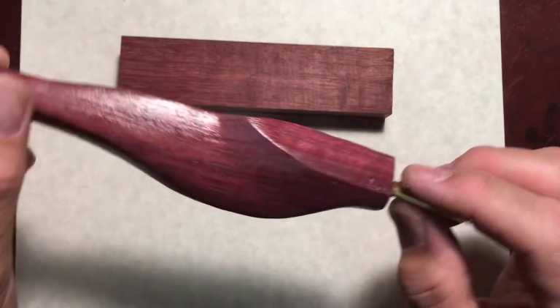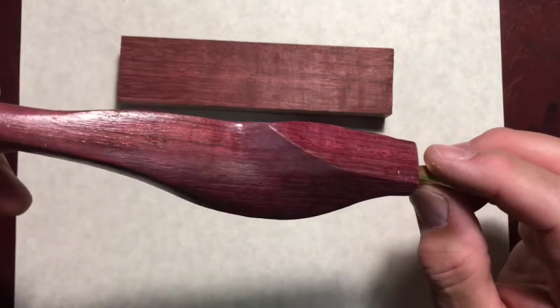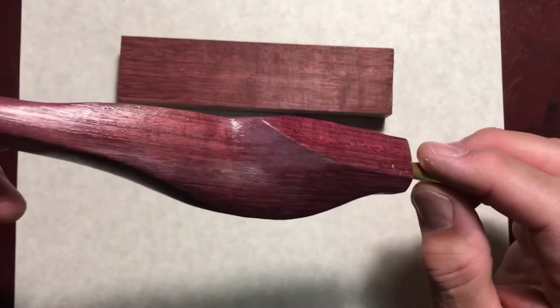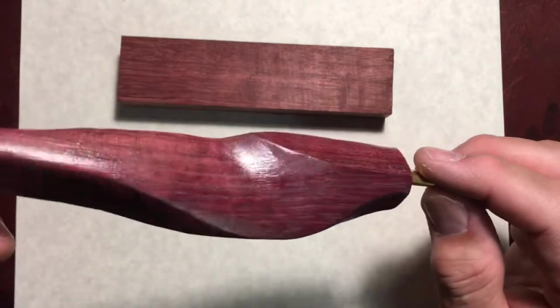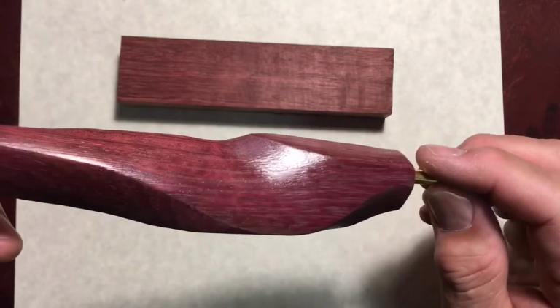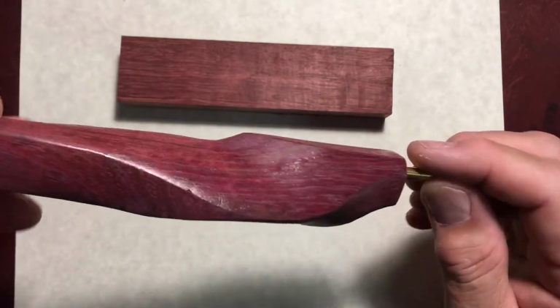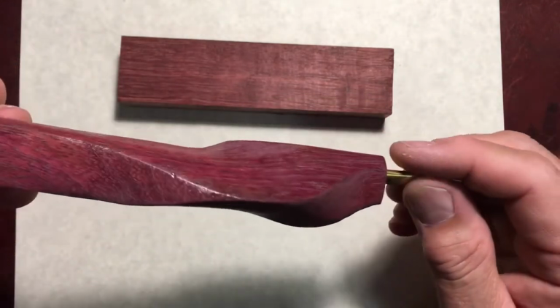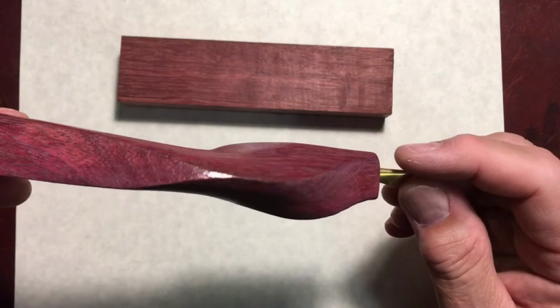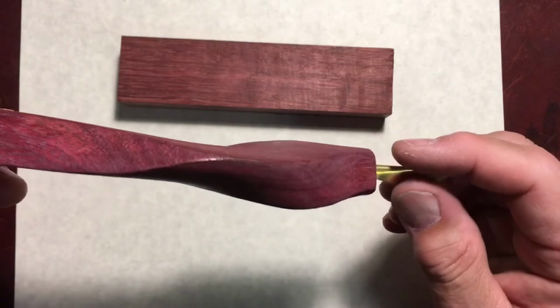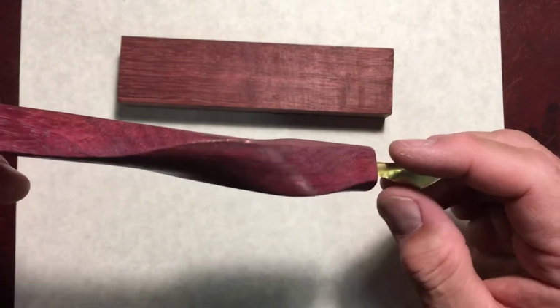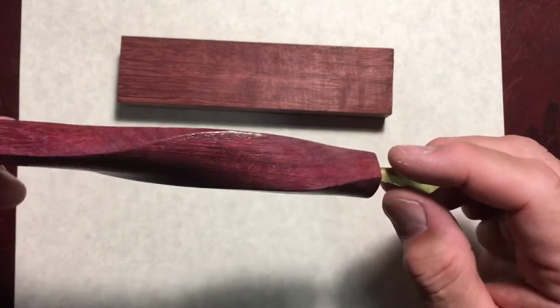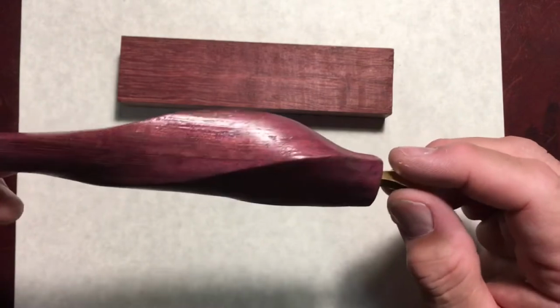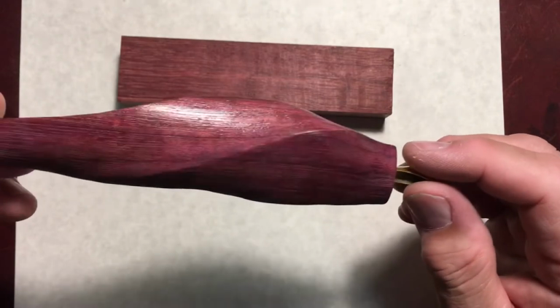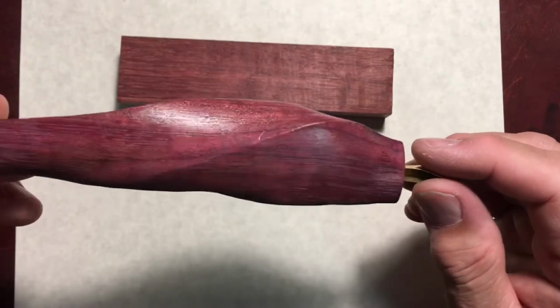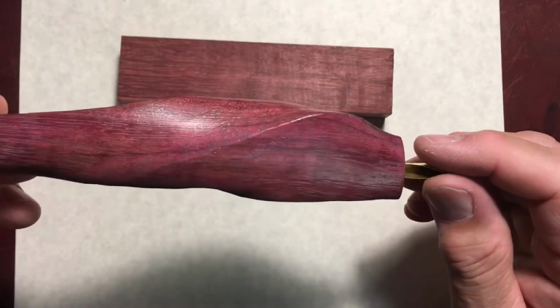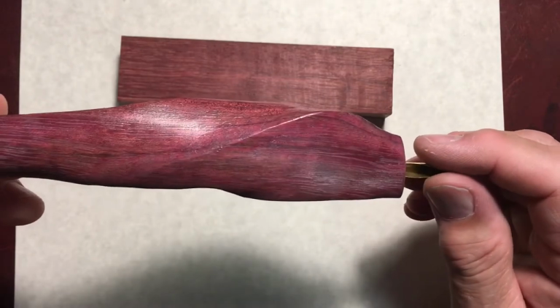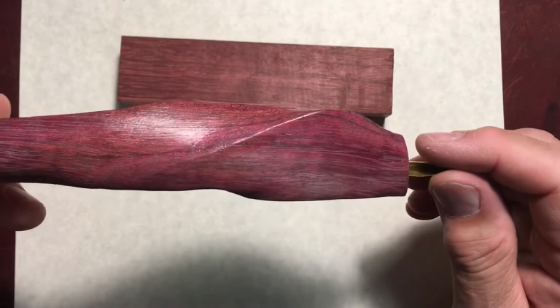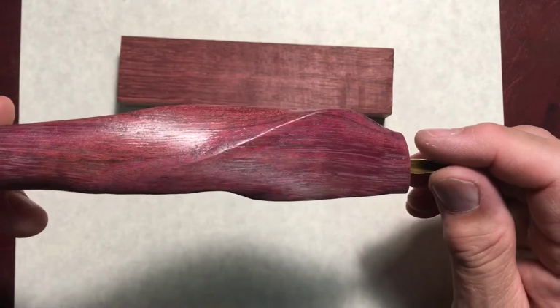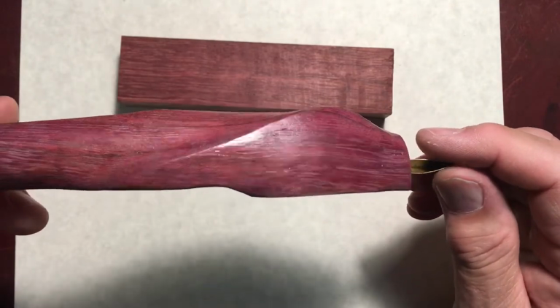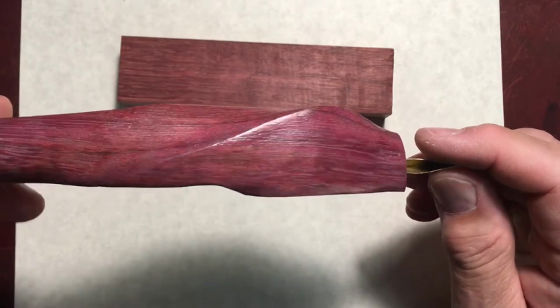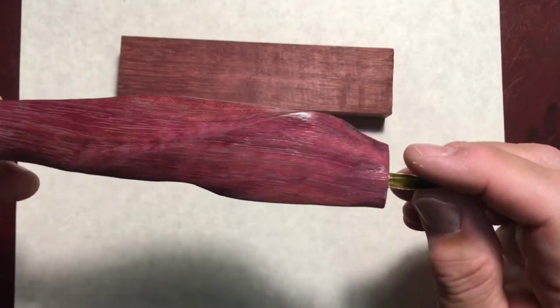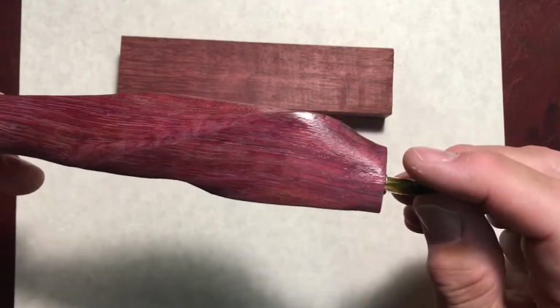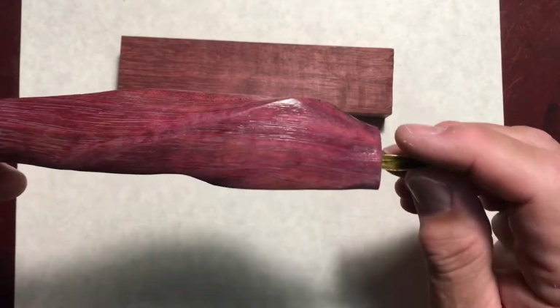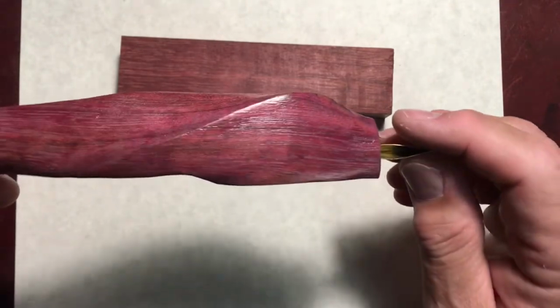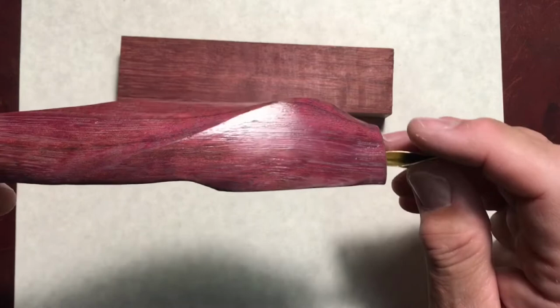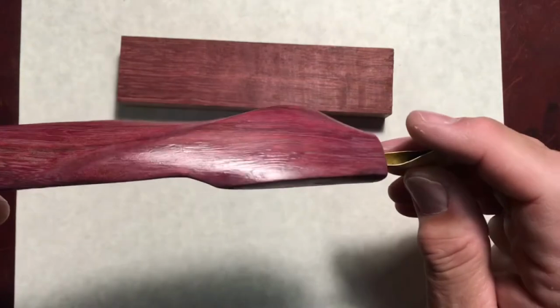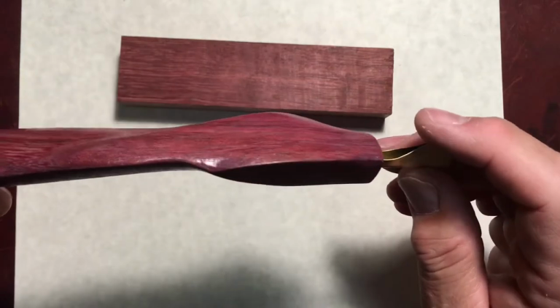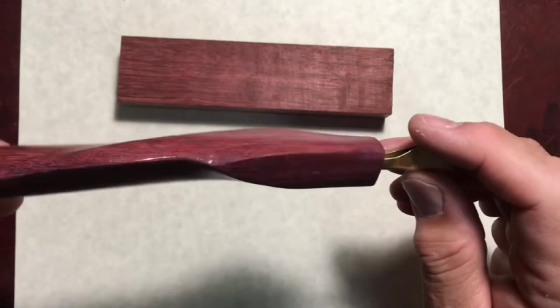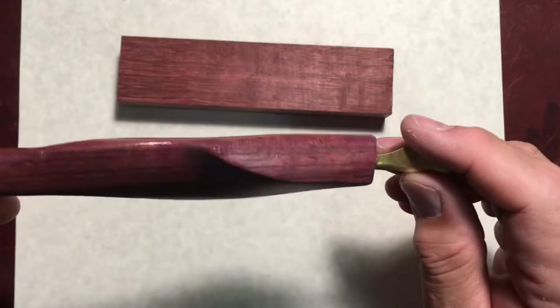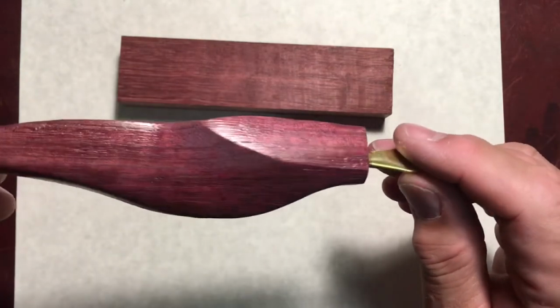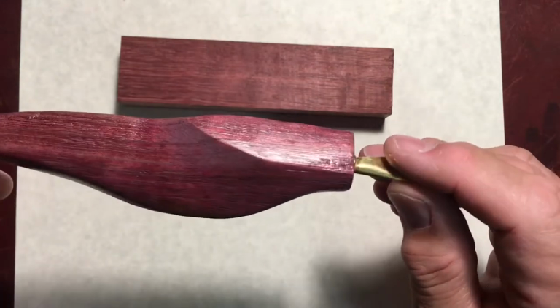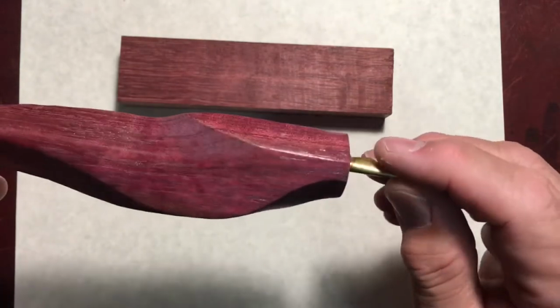I'm not 100% sure what I'm gonna do about all that grain standing up. I guess I'm gonna wait for it to dry a little bit more, get some steel wool on it and see if I can smooth that out a little. But woods are all different anyway.